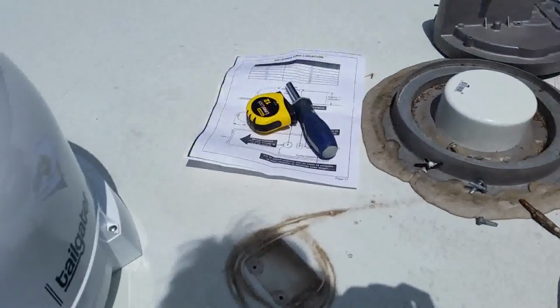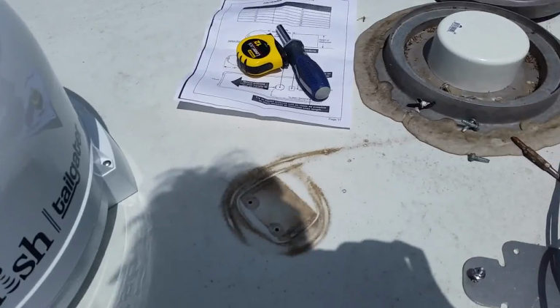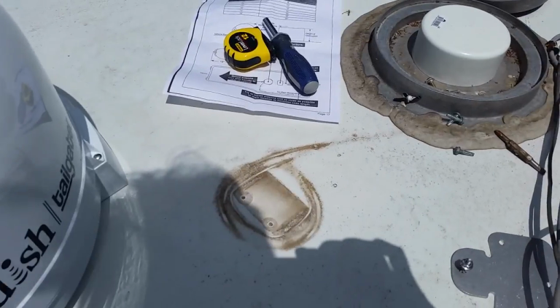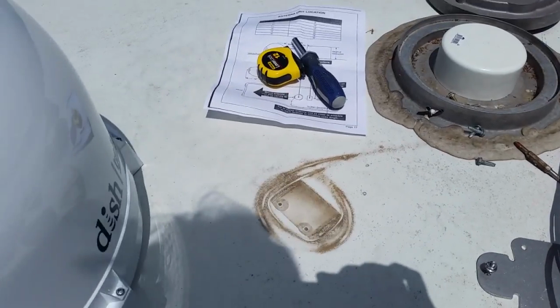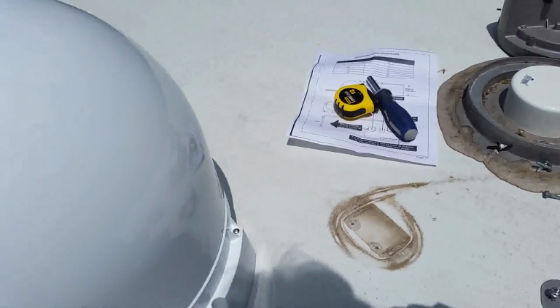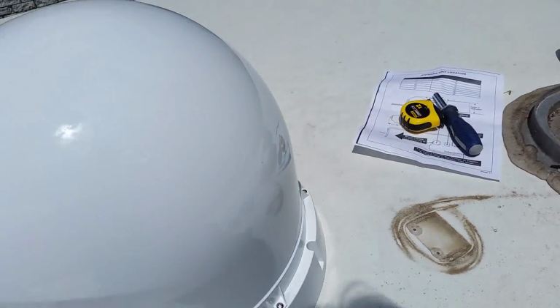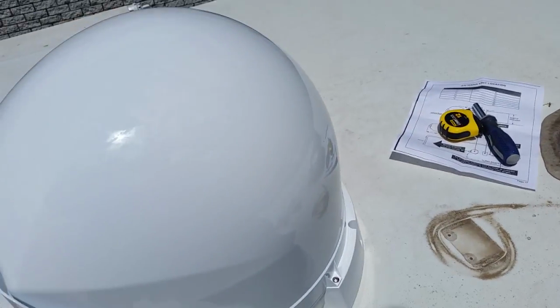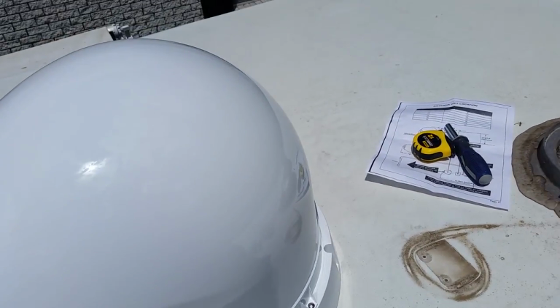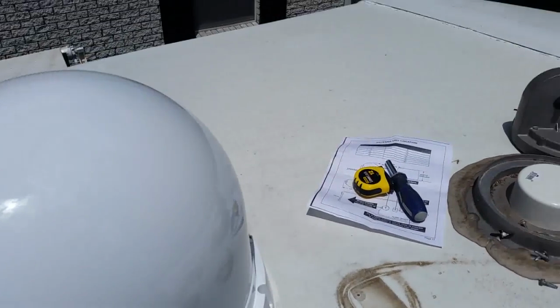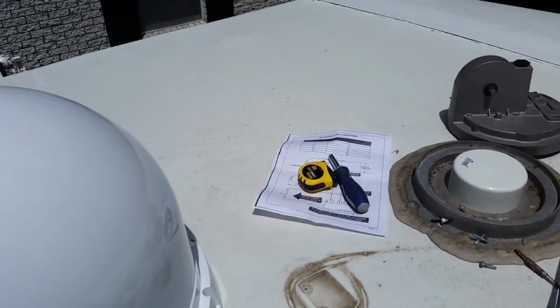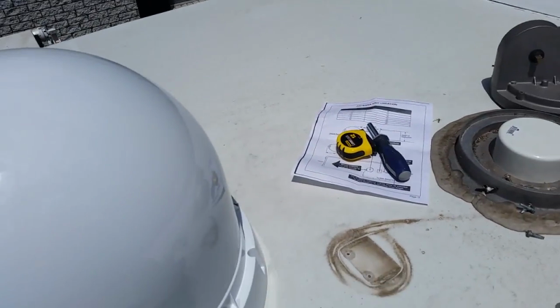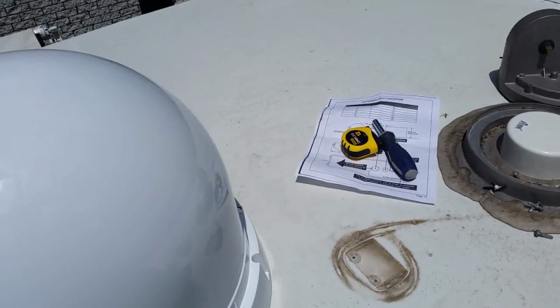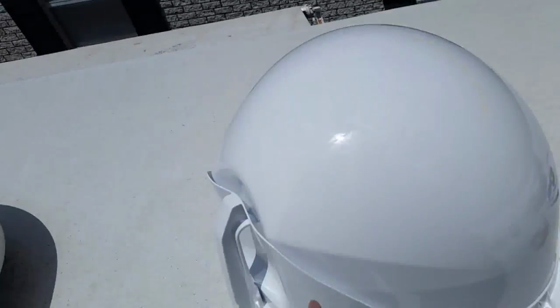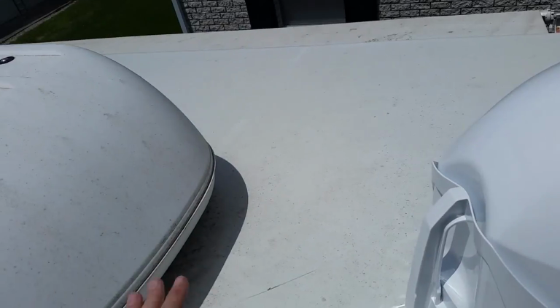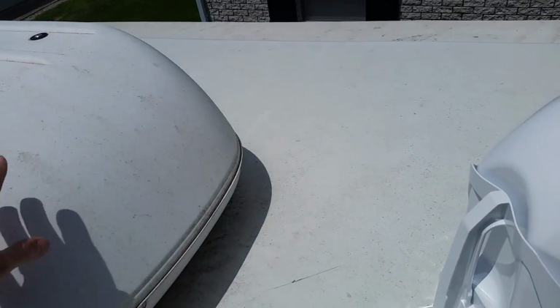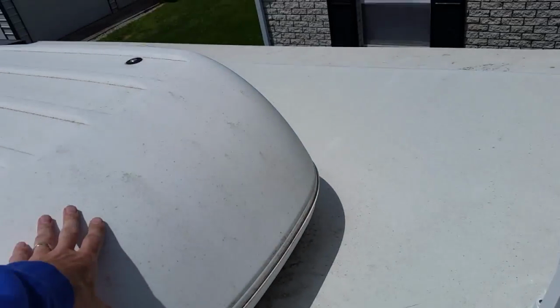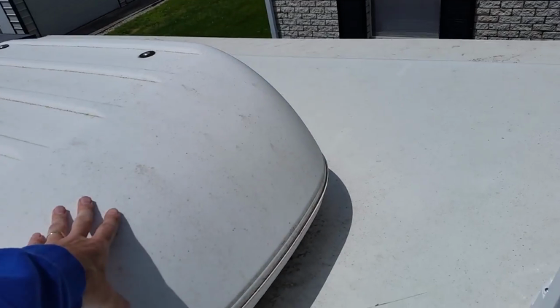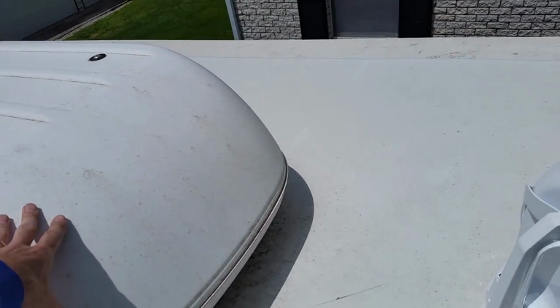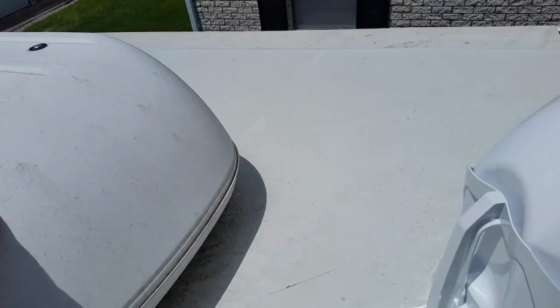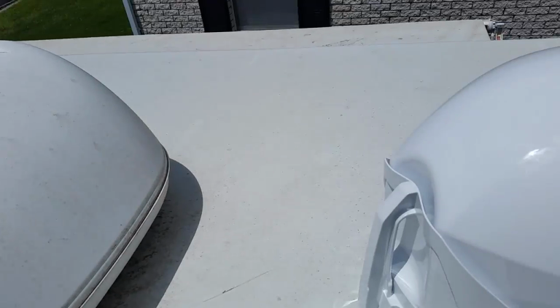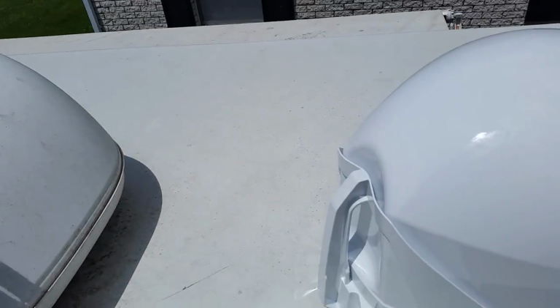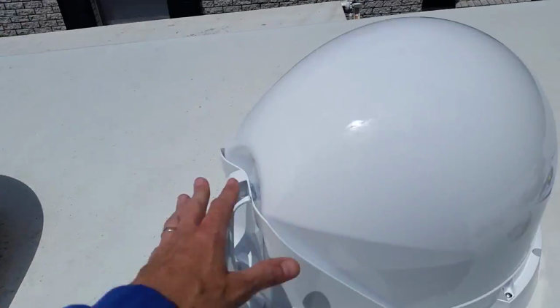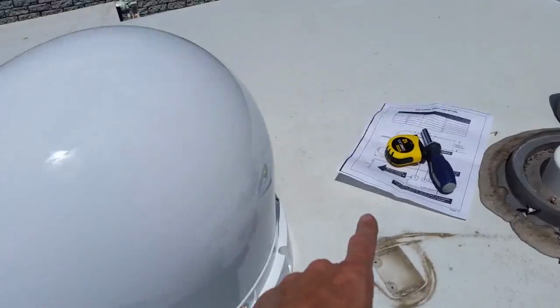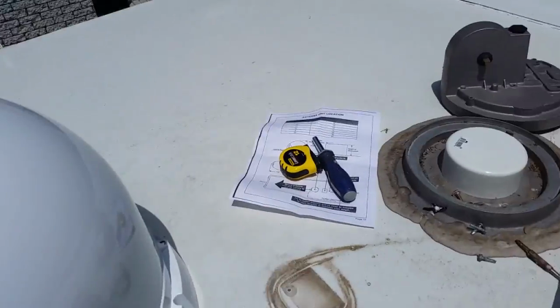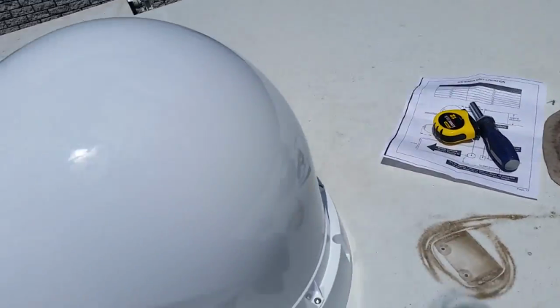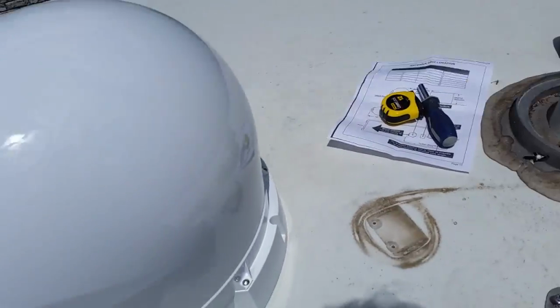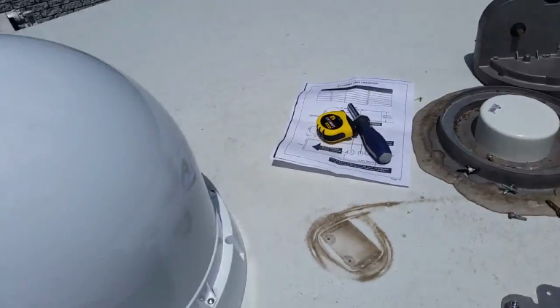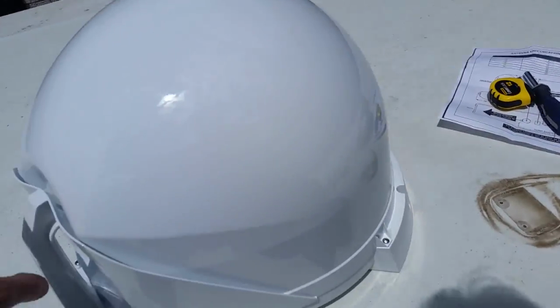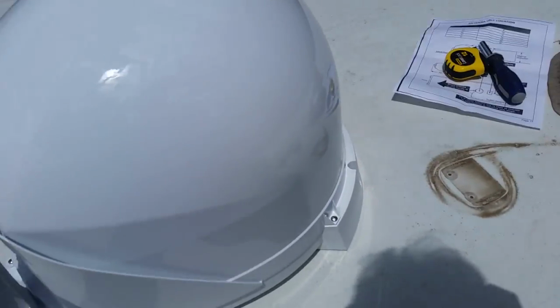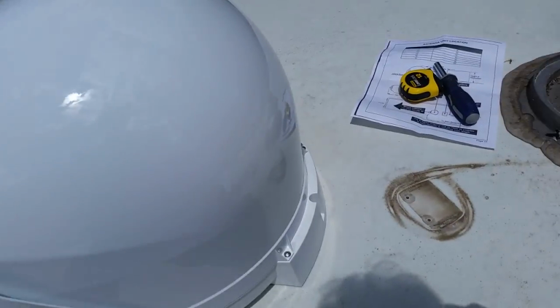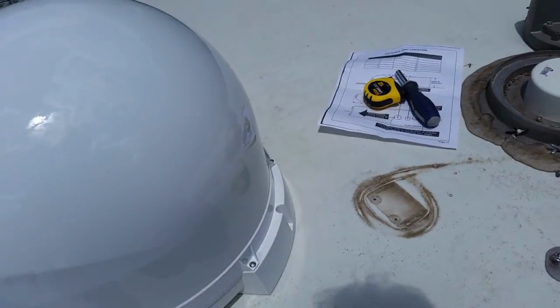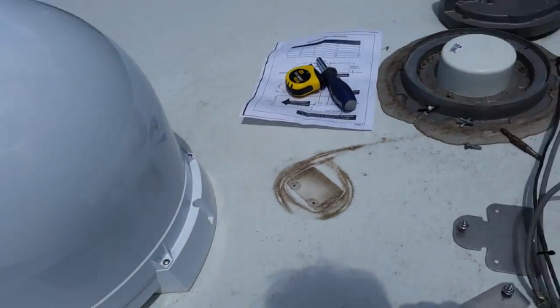According to the instructions, this thing is going to be so far away from any obstructions. So I got my tape measure here and I'm going to get this positioned.